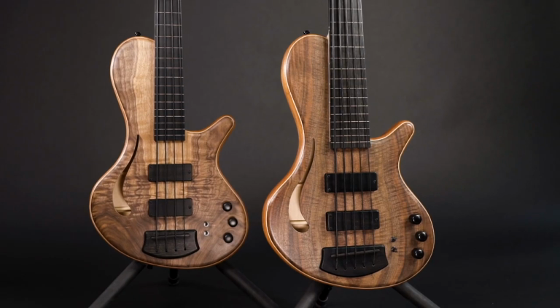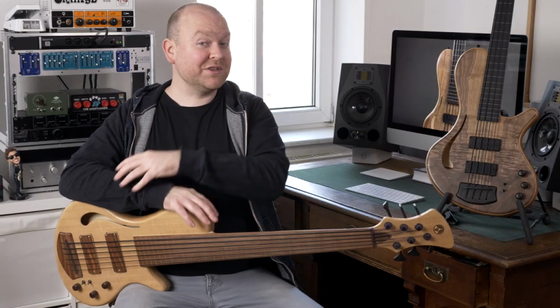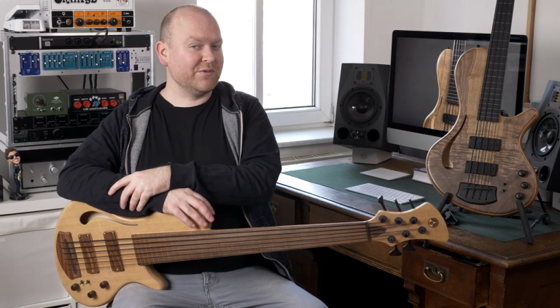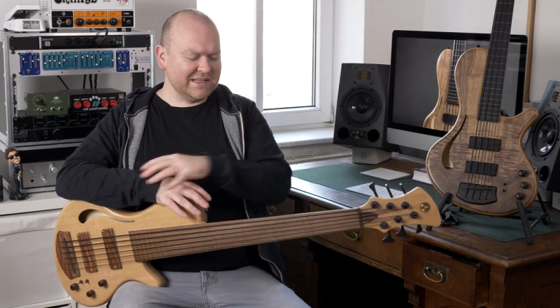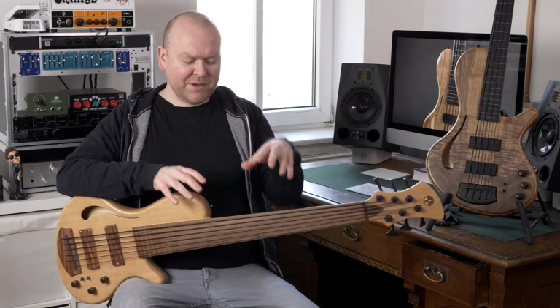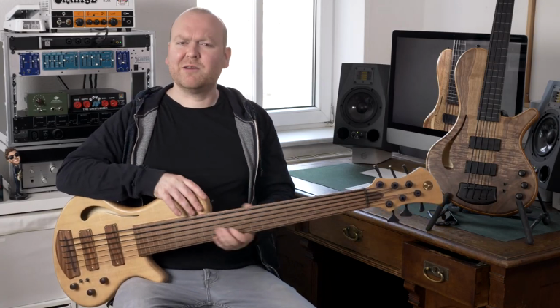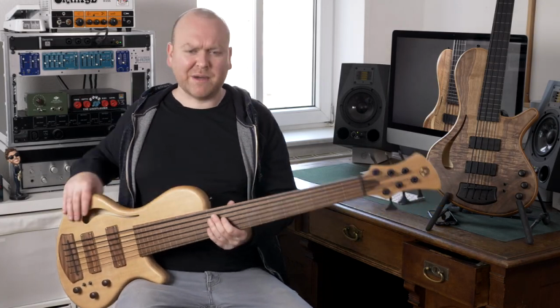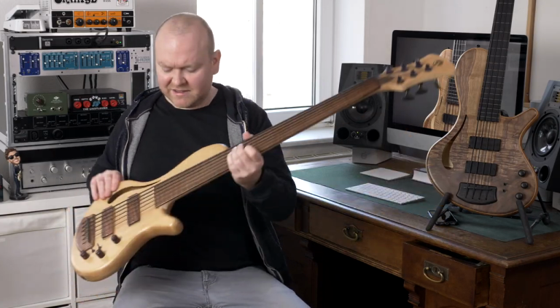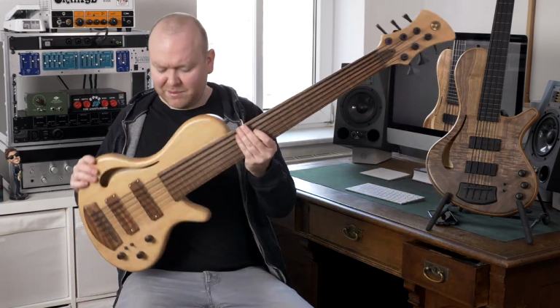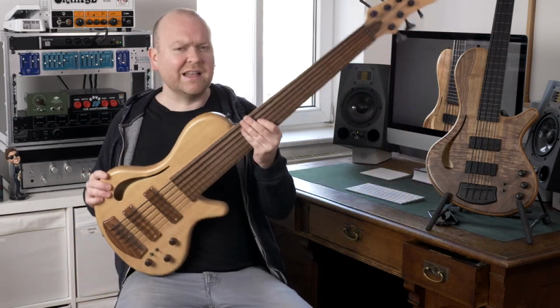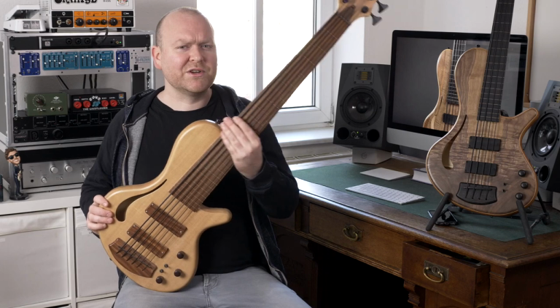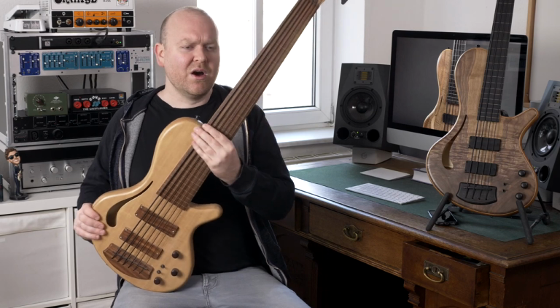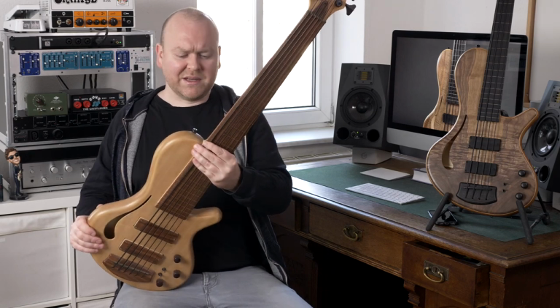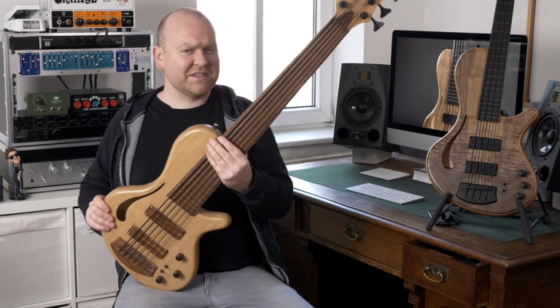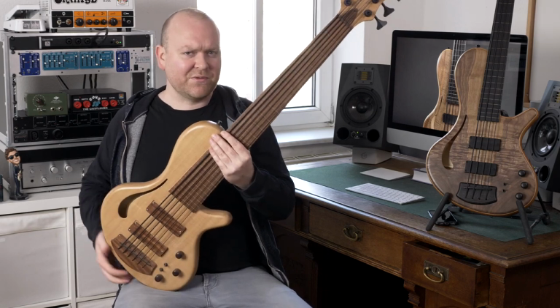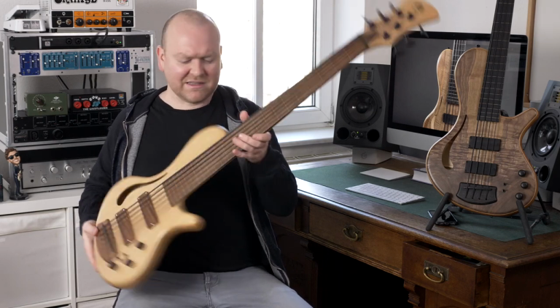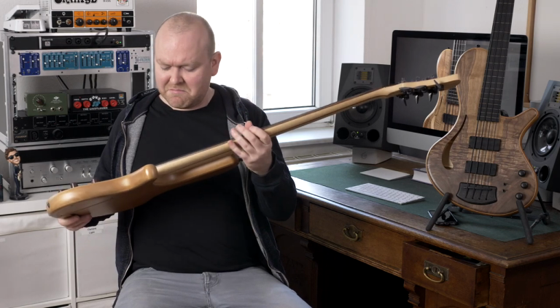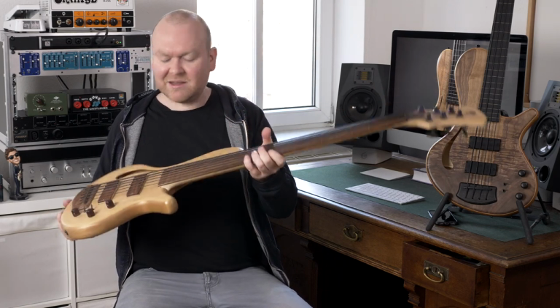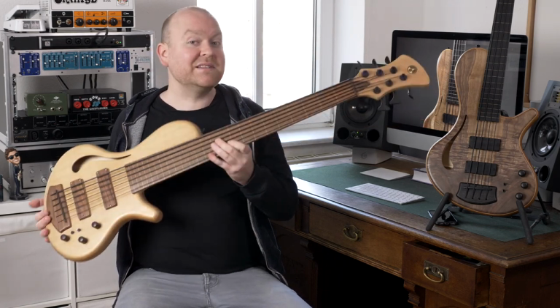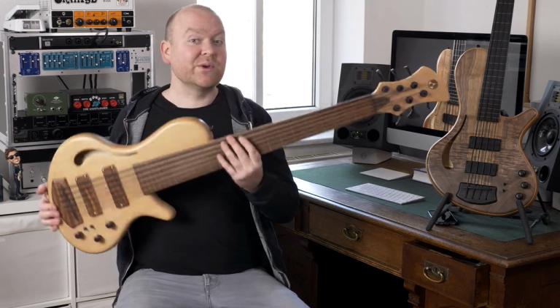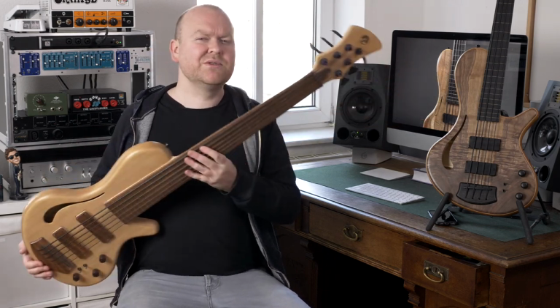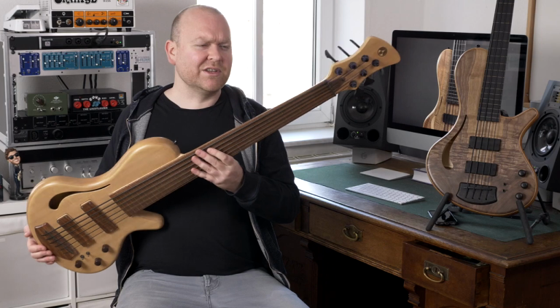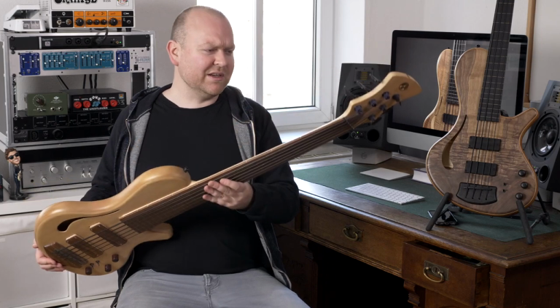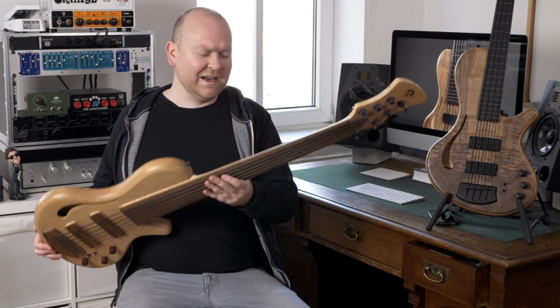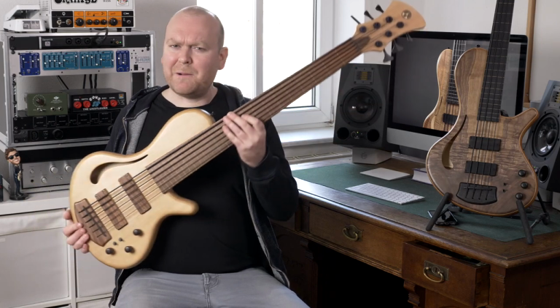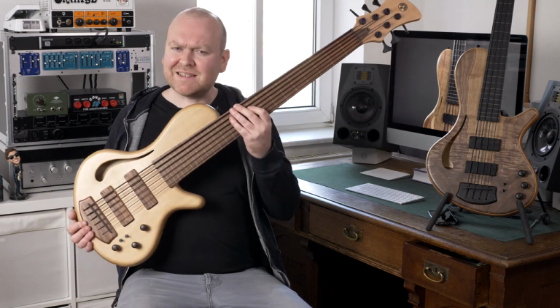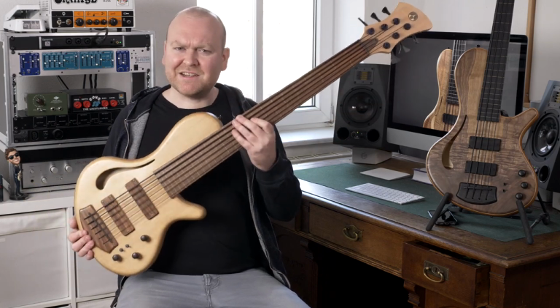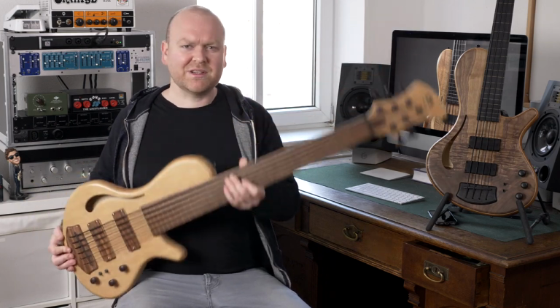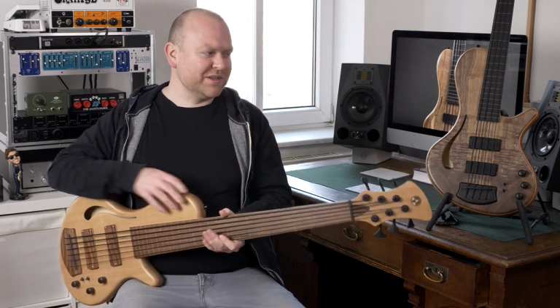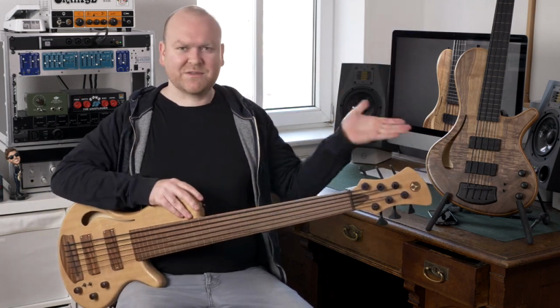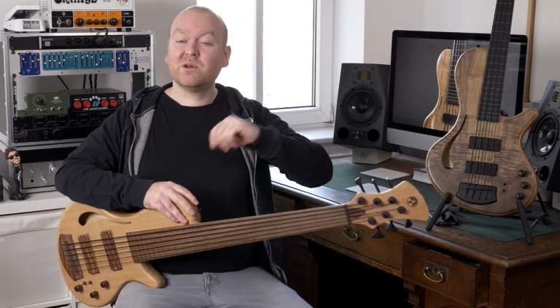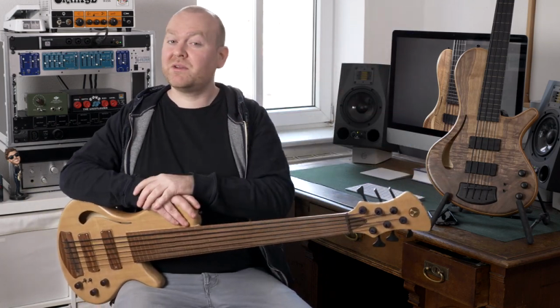If you're watching this channel frequently, you might be familiar with this bass here. This is my personal Adamowicz hollow-body 6-string fretless, an amazing sounding bass that we're frequently using in our demos here. This is actually a prototype for this series — the Hollow 33.